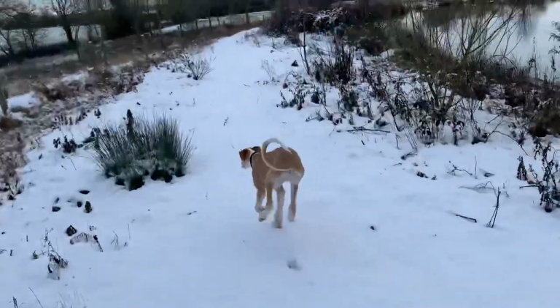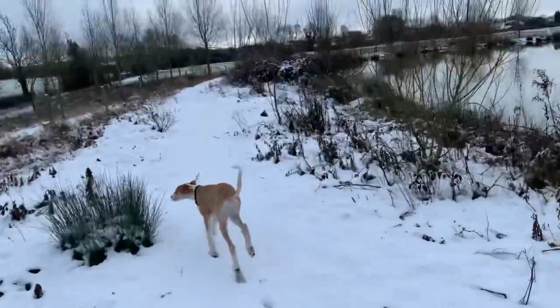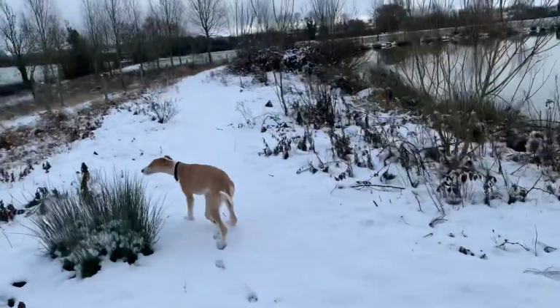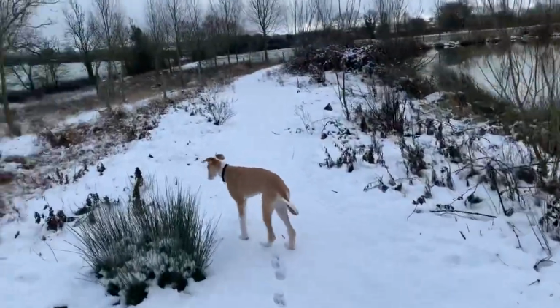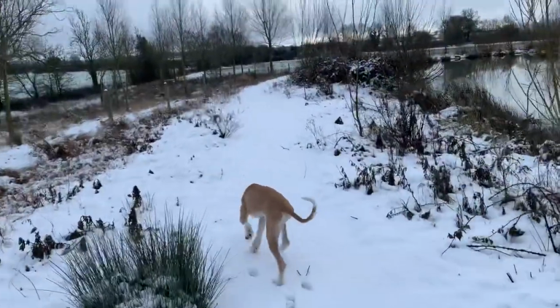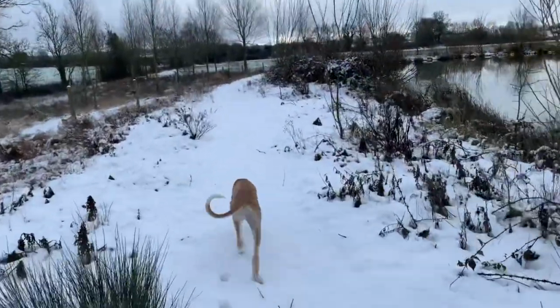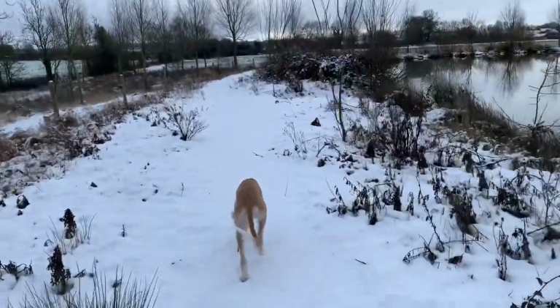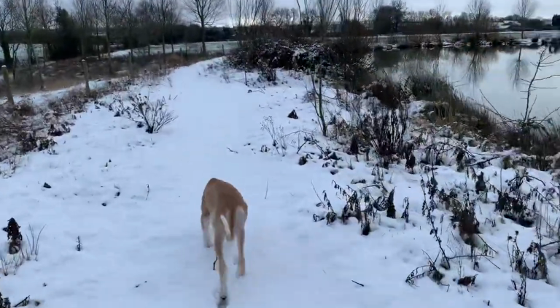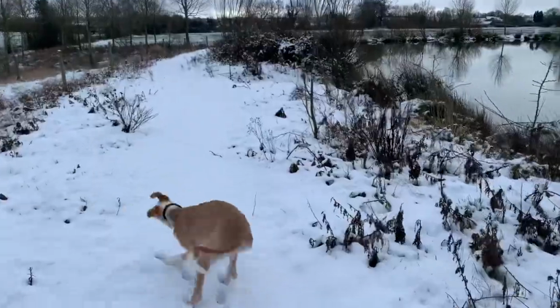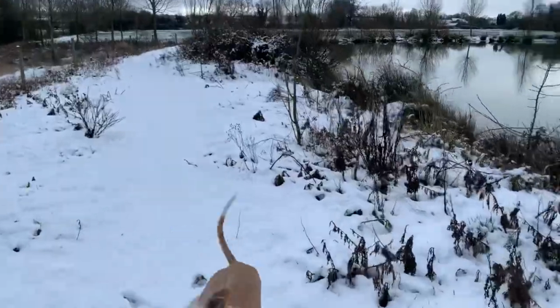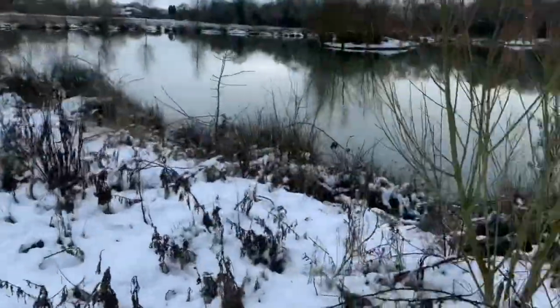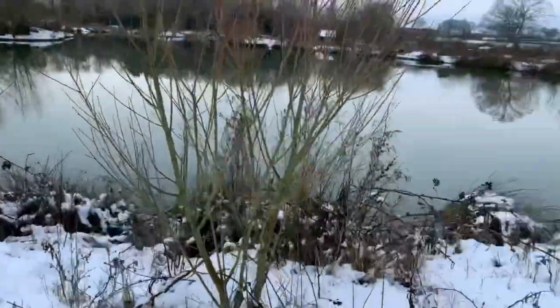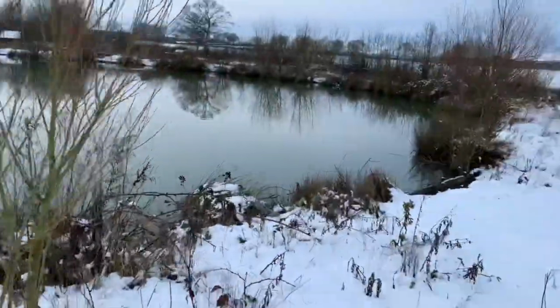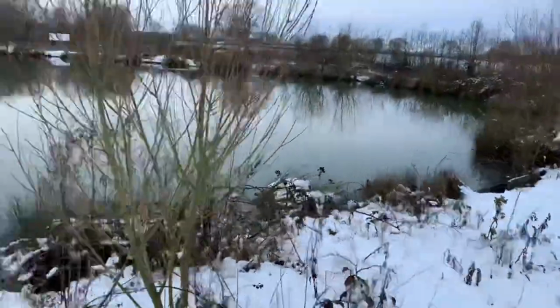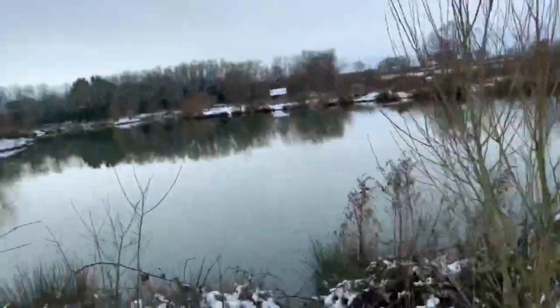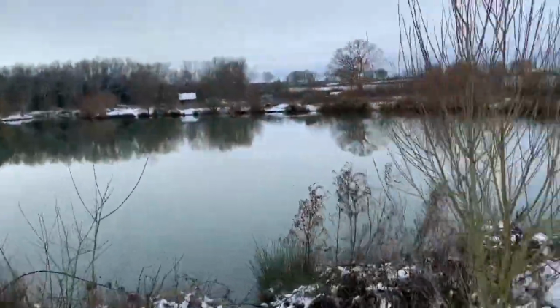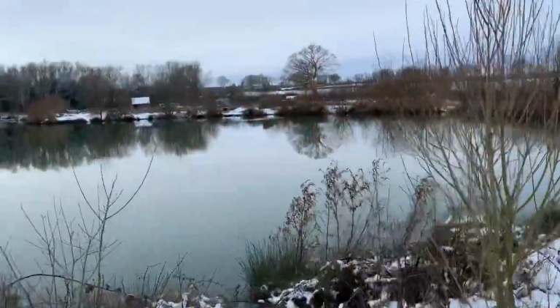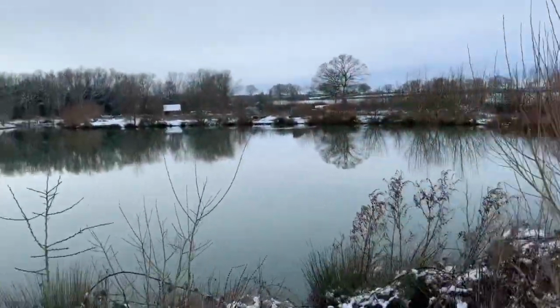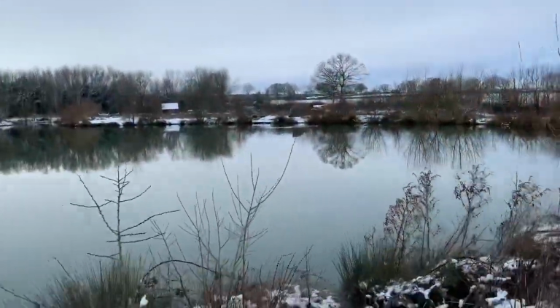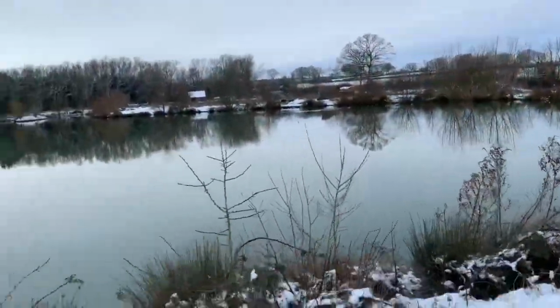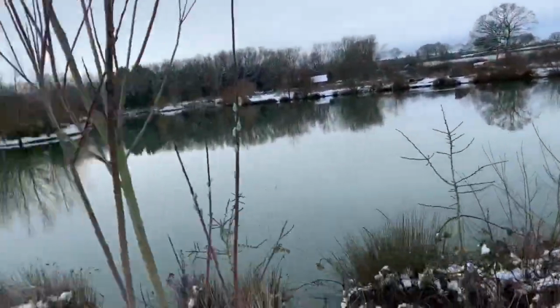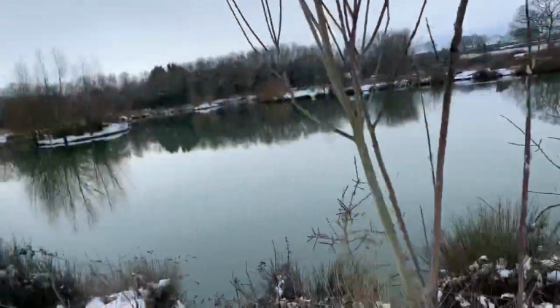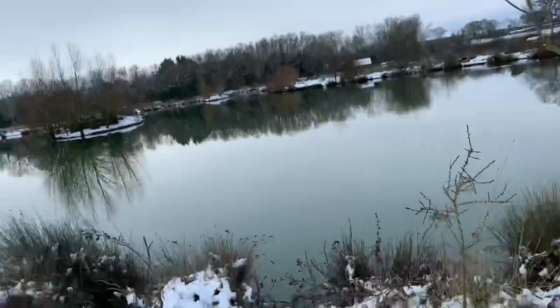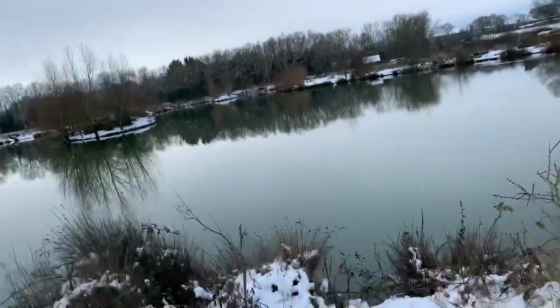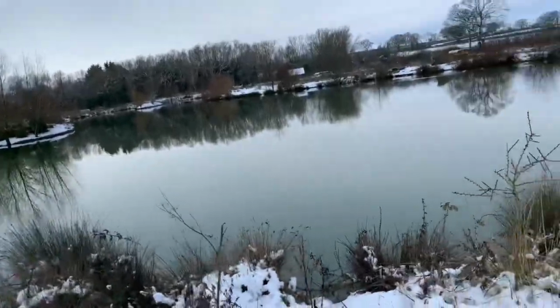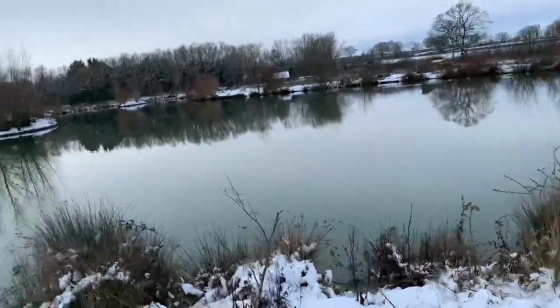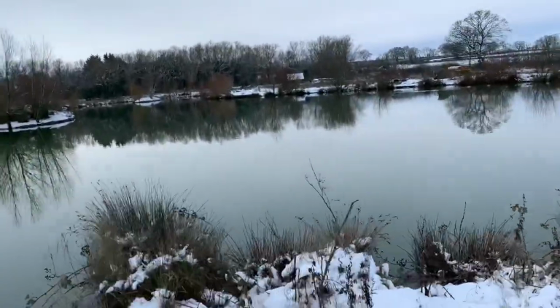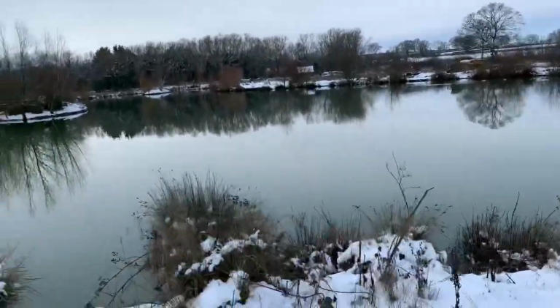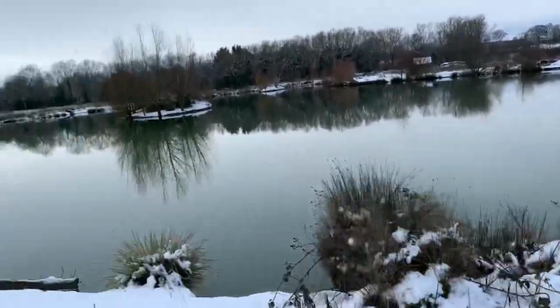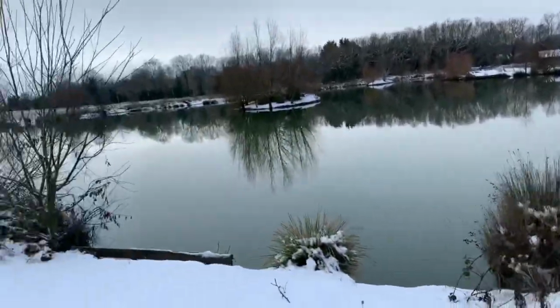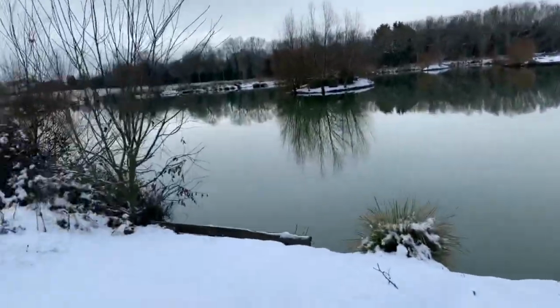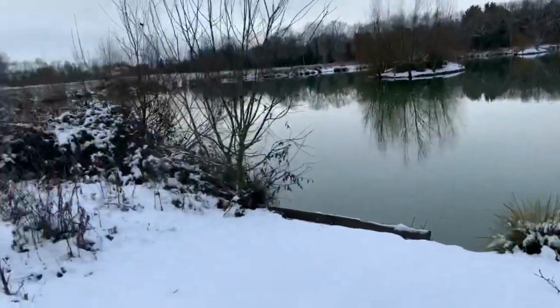First time the dog's seen snow, clearly! I'll just put my rods out again and try again.